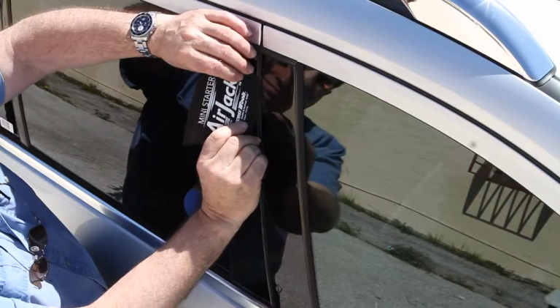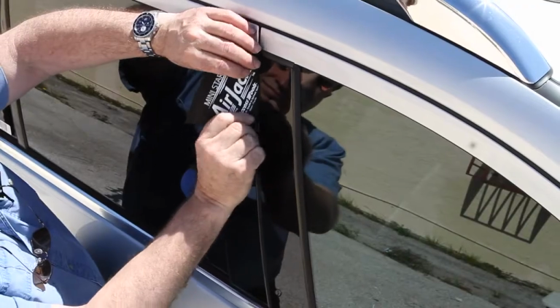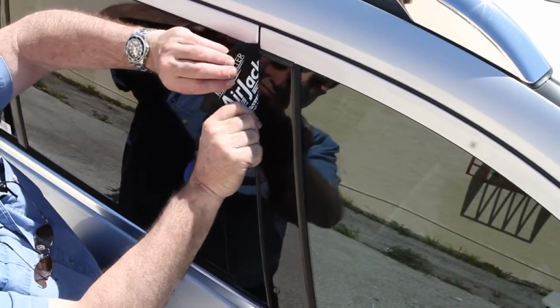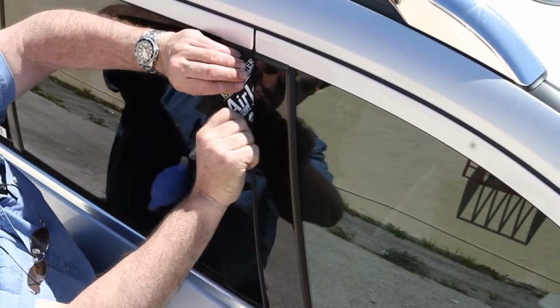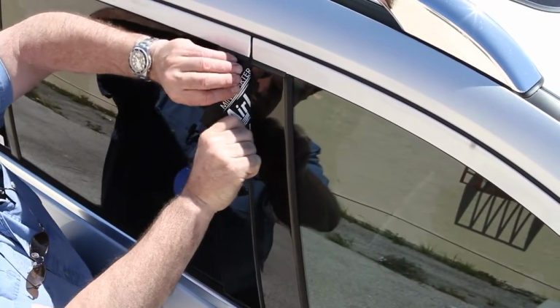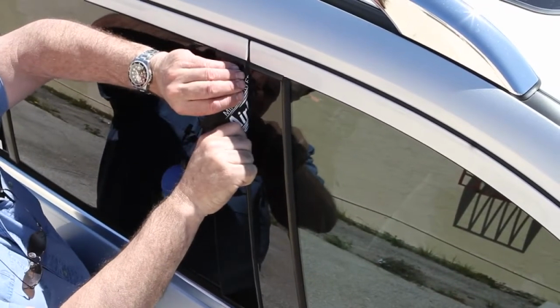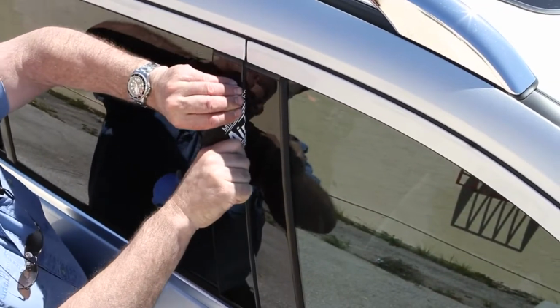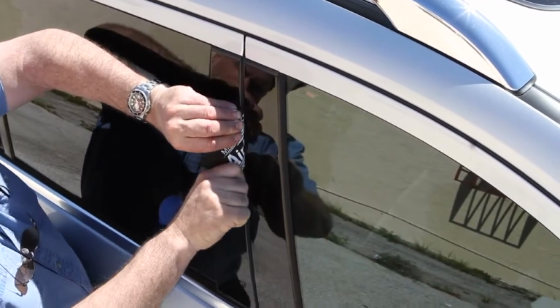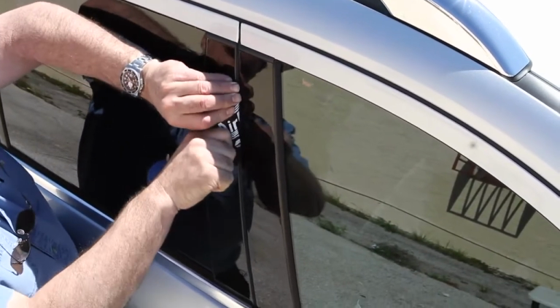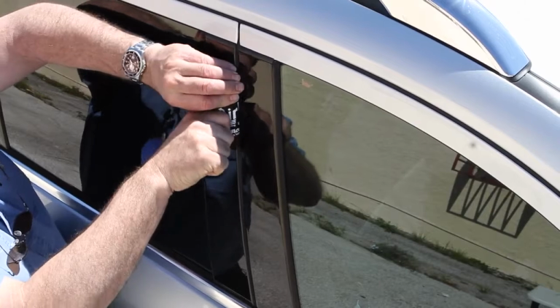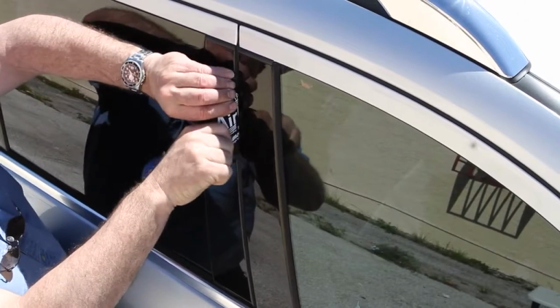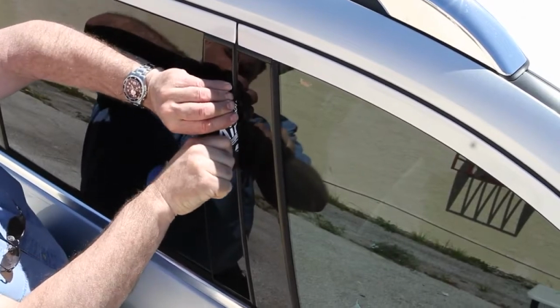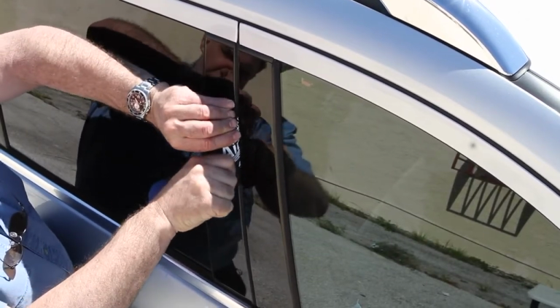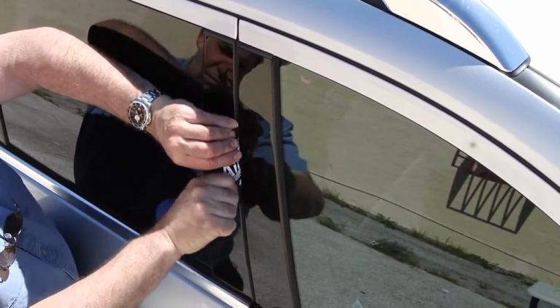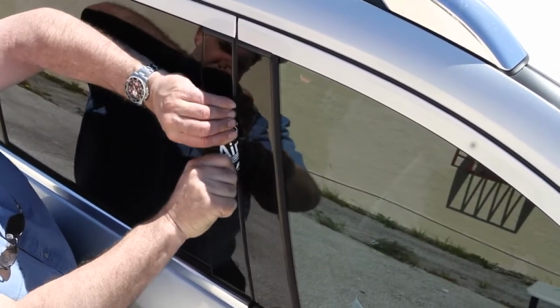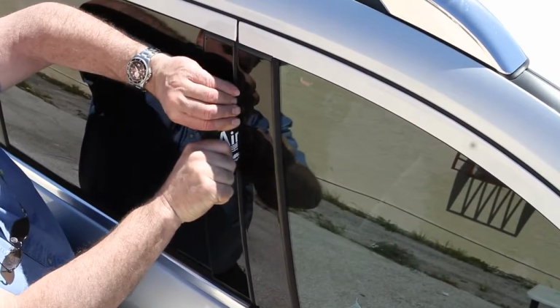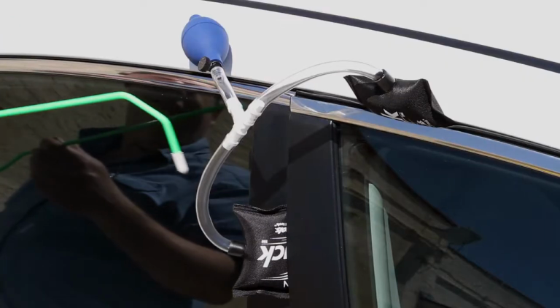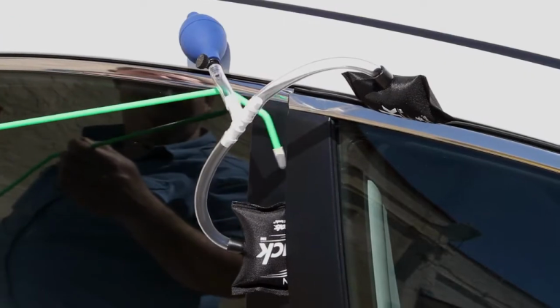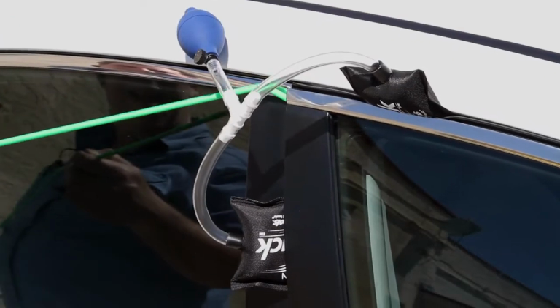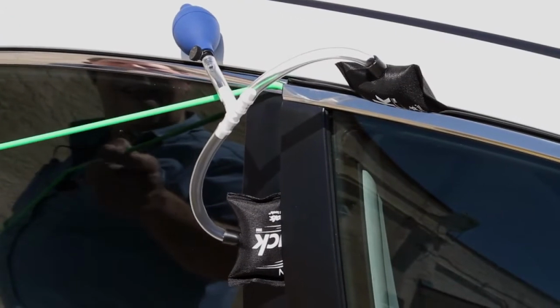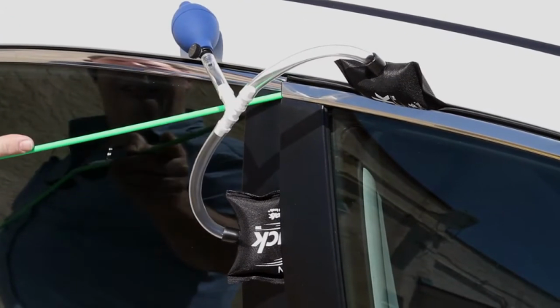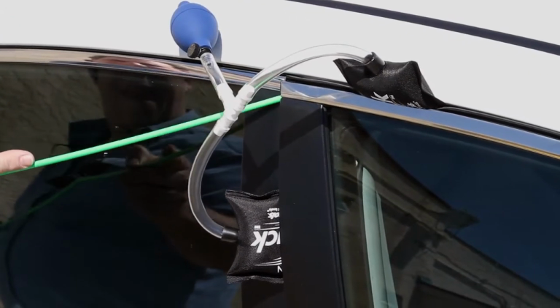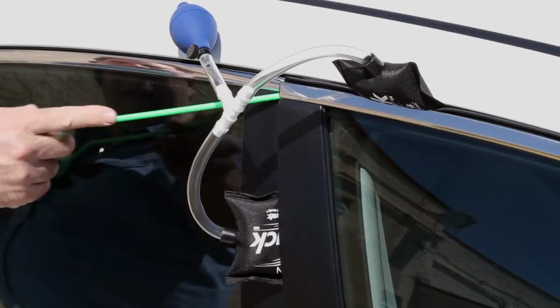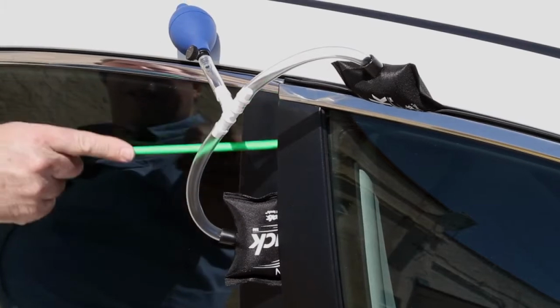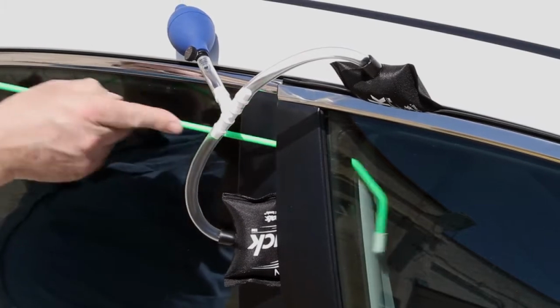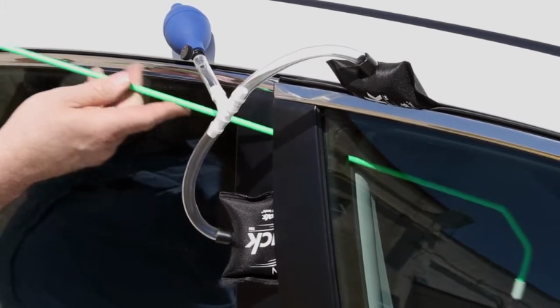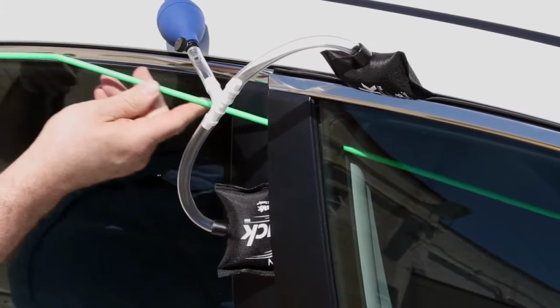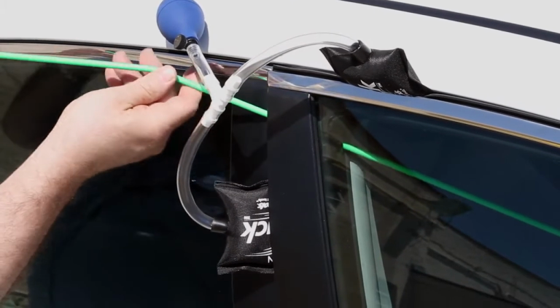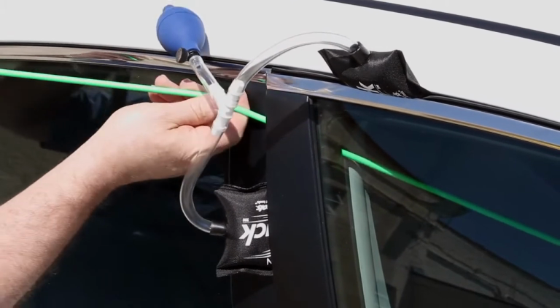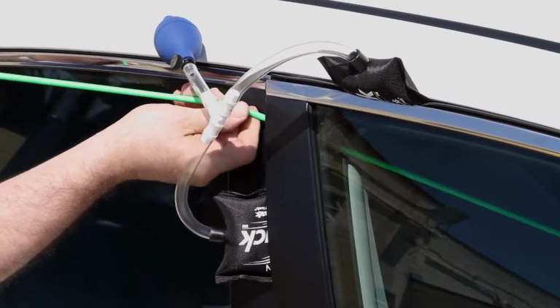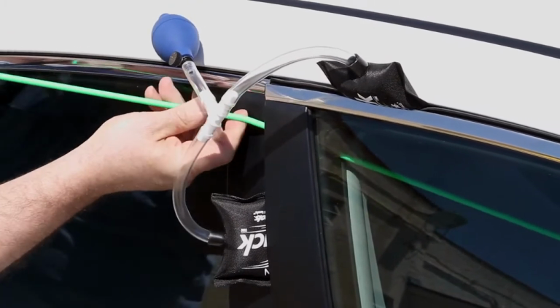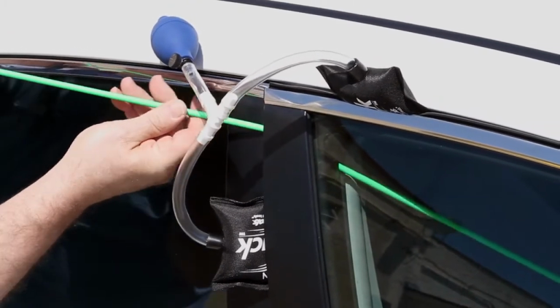The mini starter air jack is used on vehicles with soft aluminum B pillars to avoid damage, and the twin air jack is used on vehicles with stiffer door frames to help put more even pressure on the door frame.